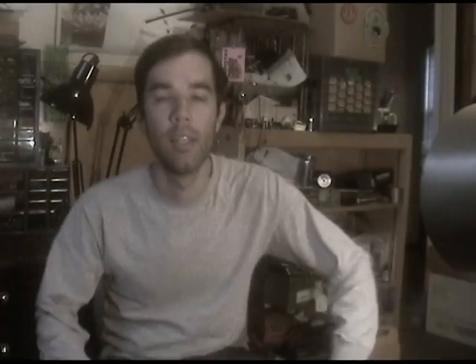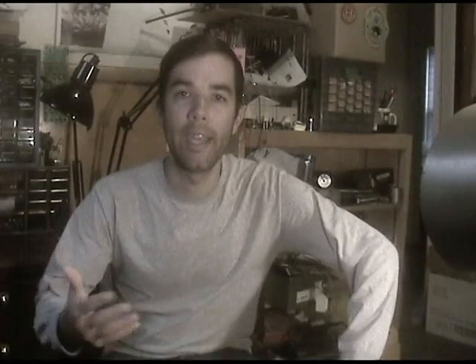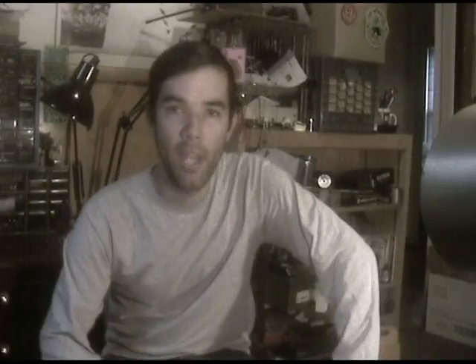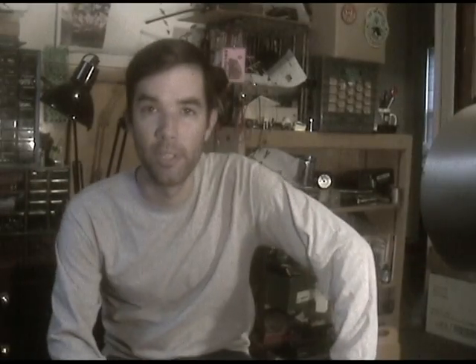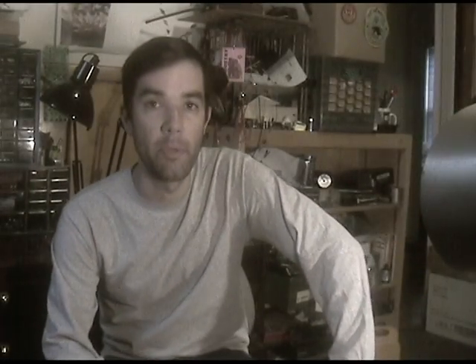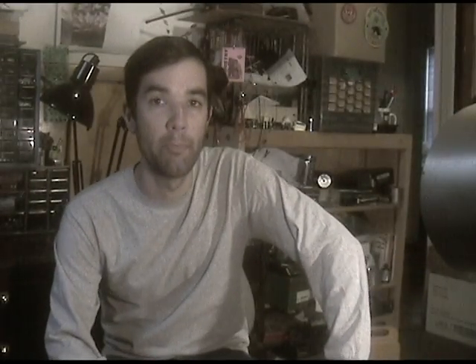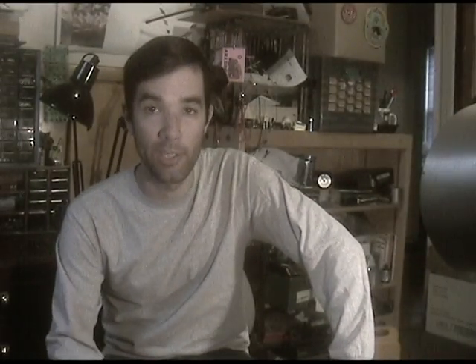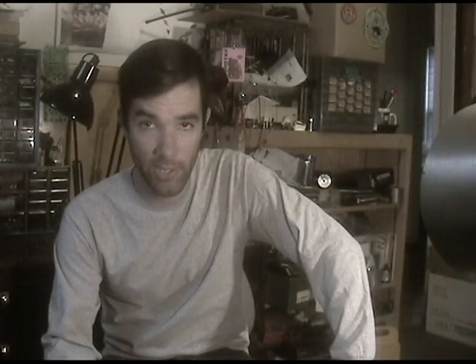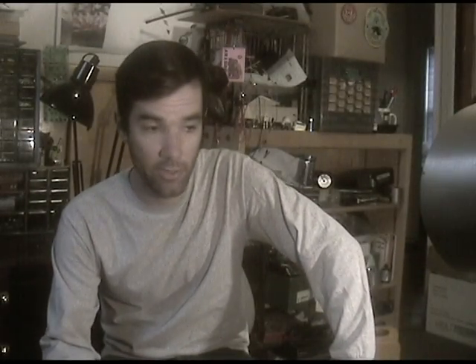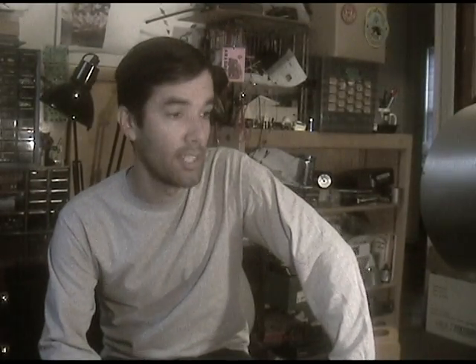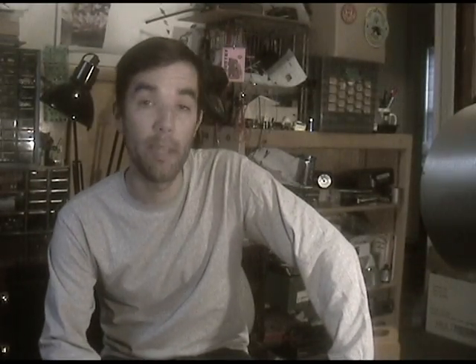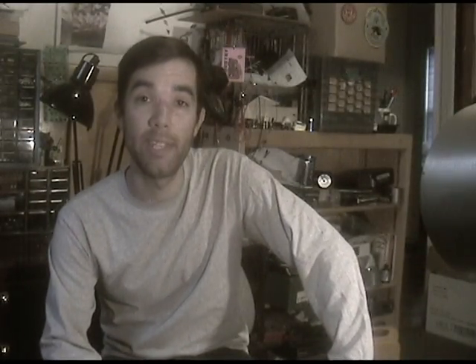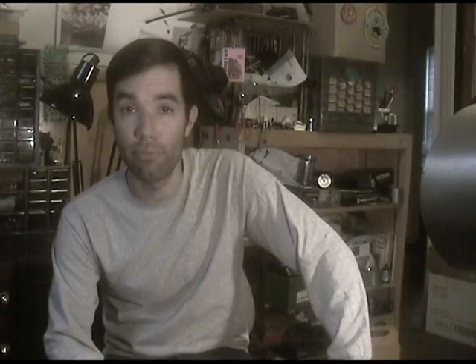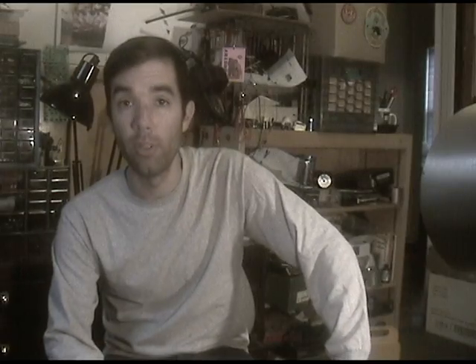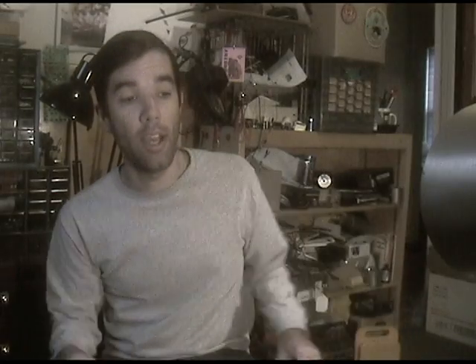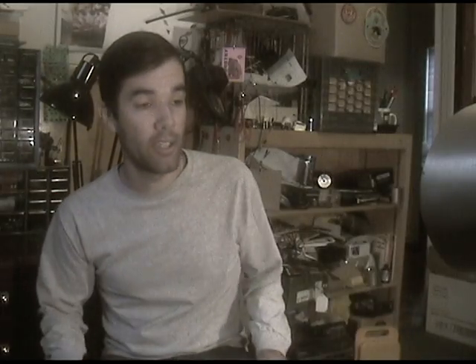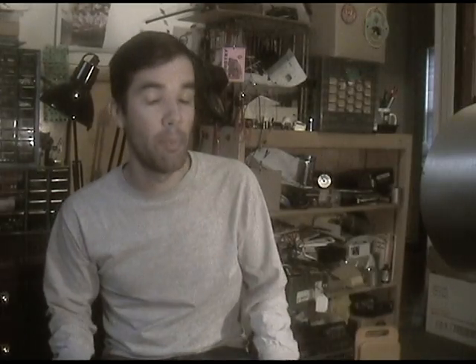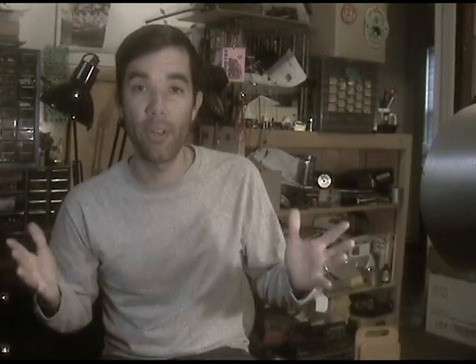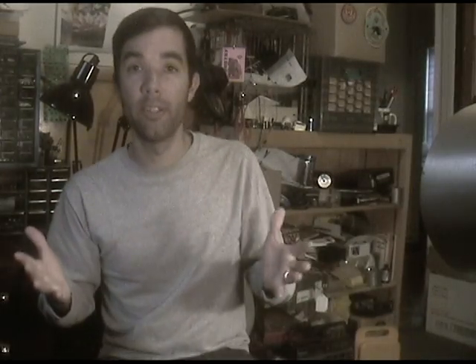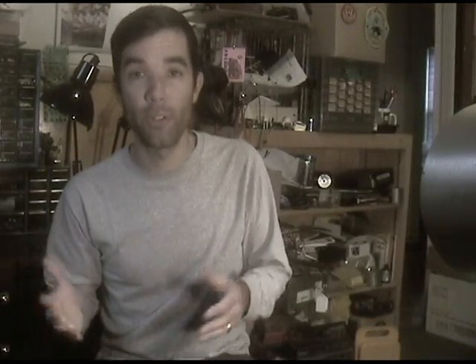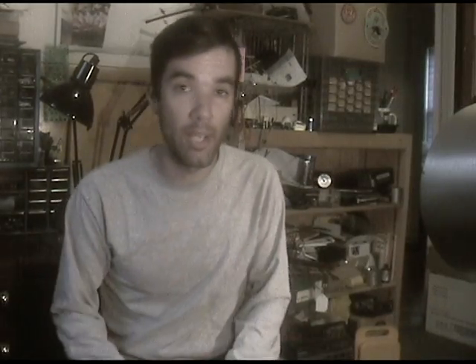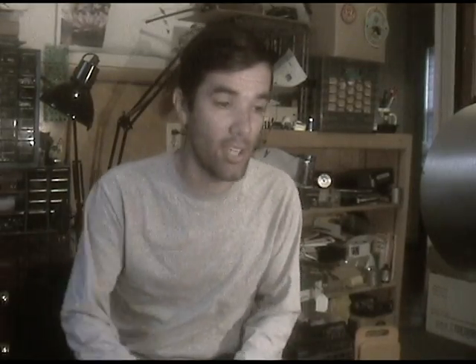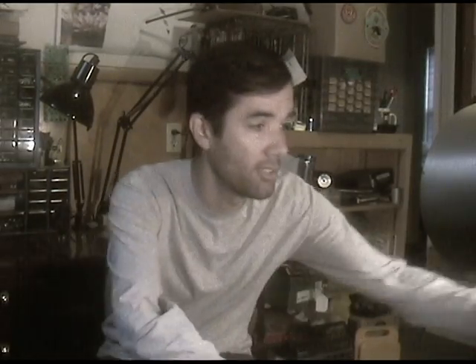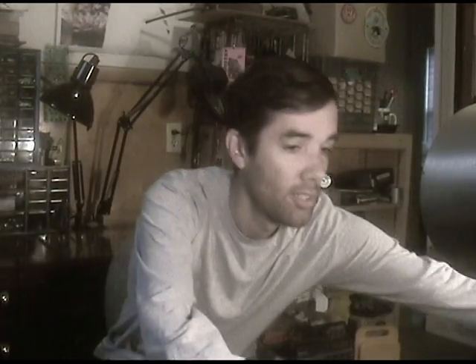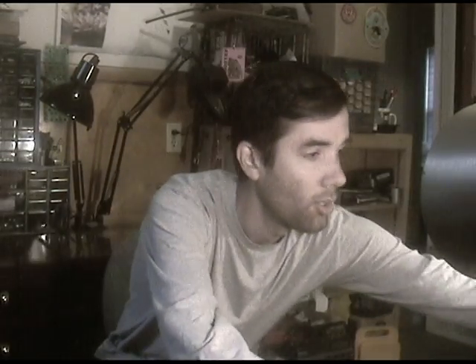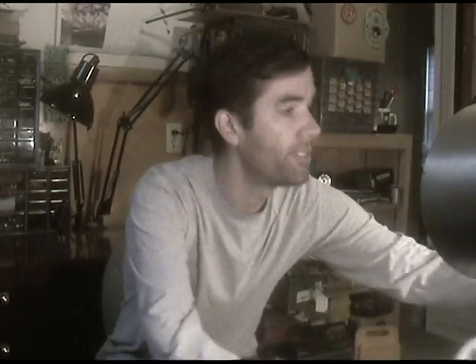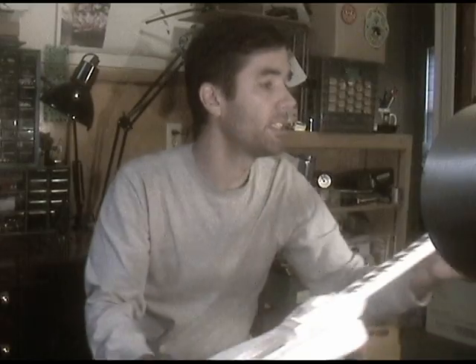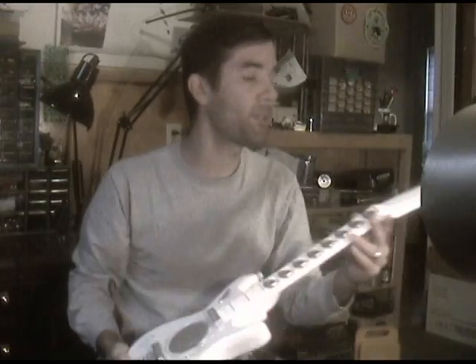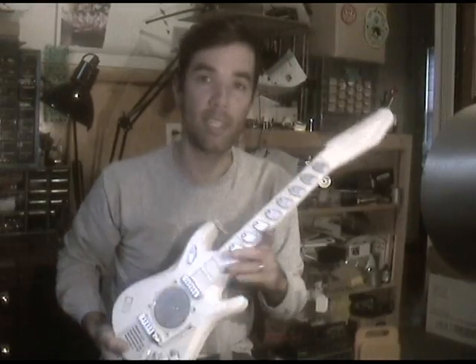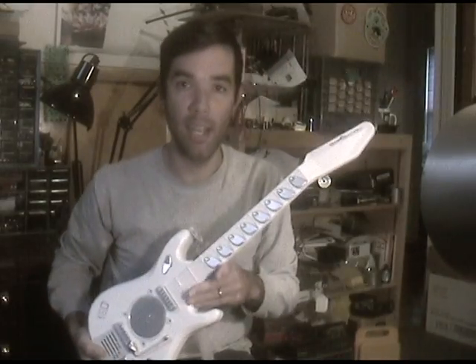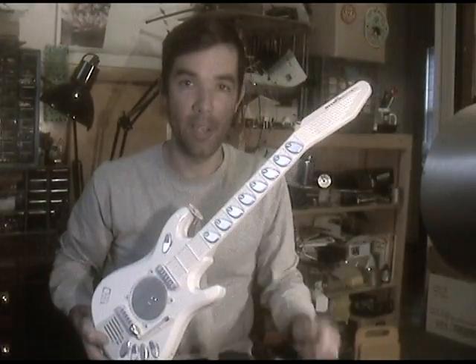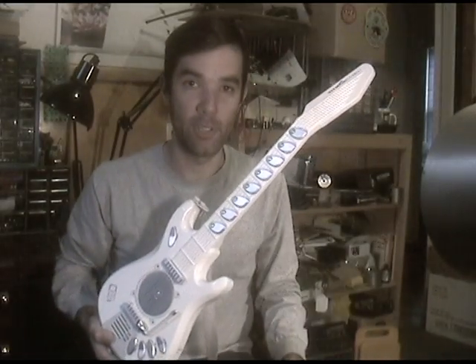Hi, I'm Tom Iulias from the band Burnkit 2600. Today I'm going to be taking you through a marathon circuit bending session with the Kawasaki iSounds guitar.